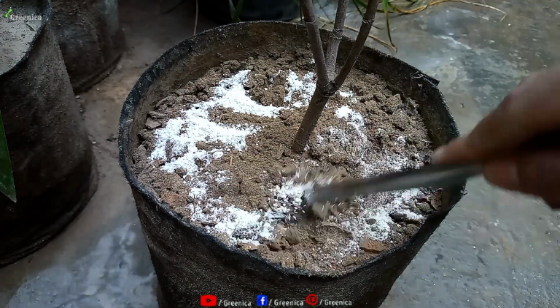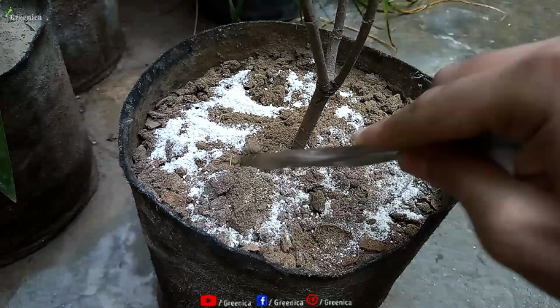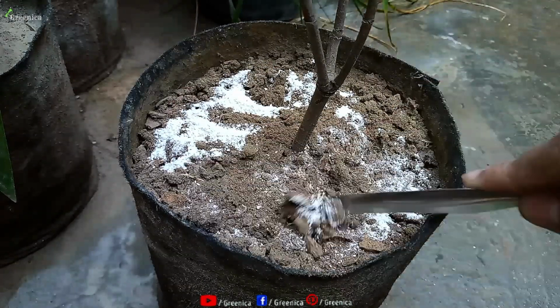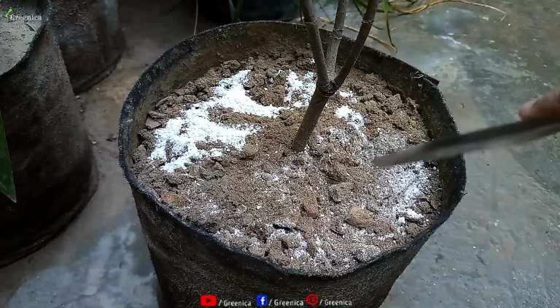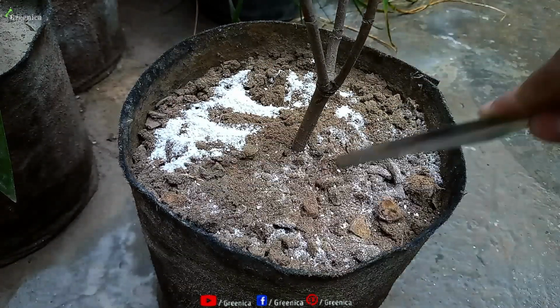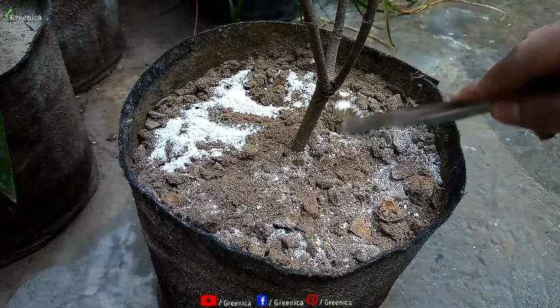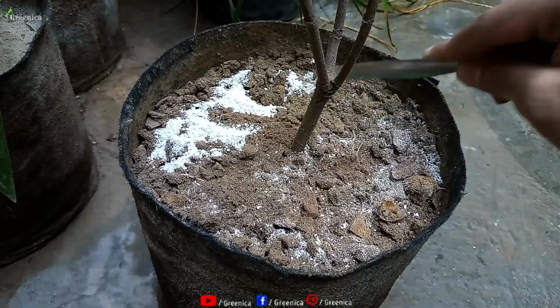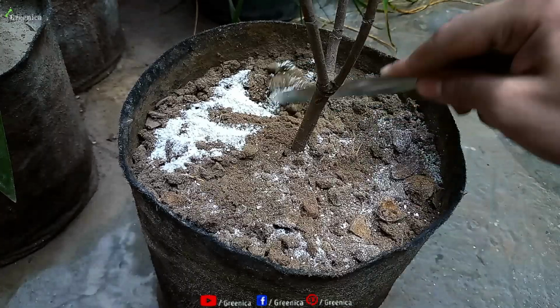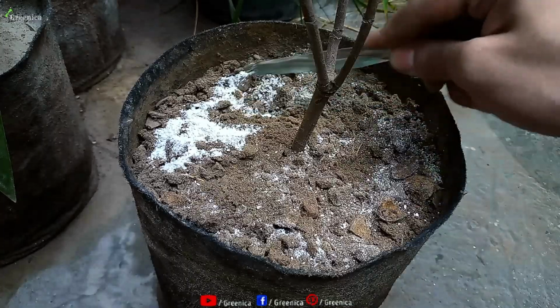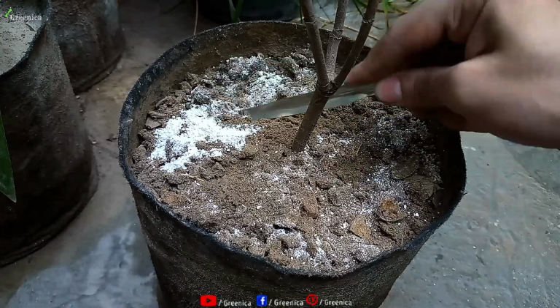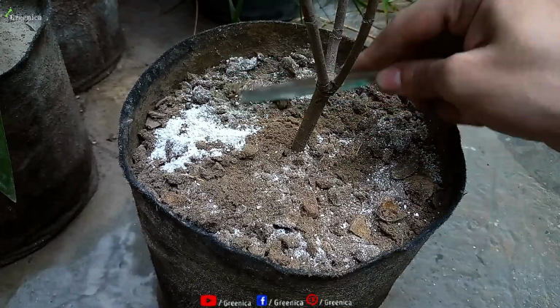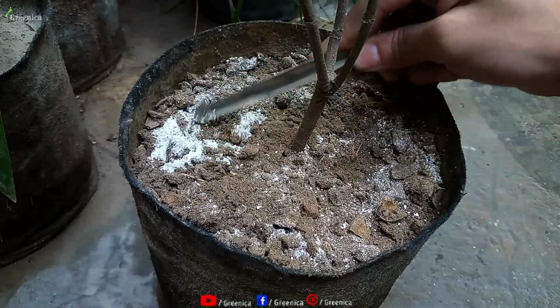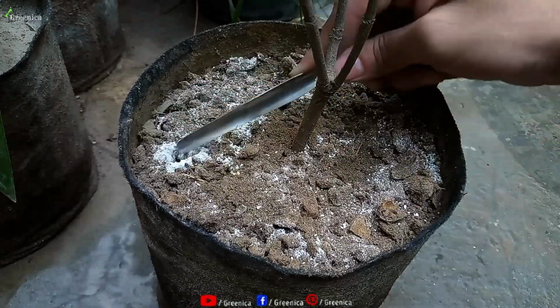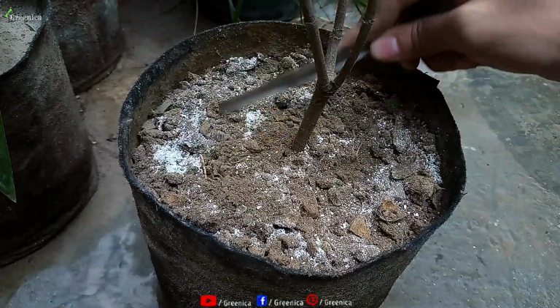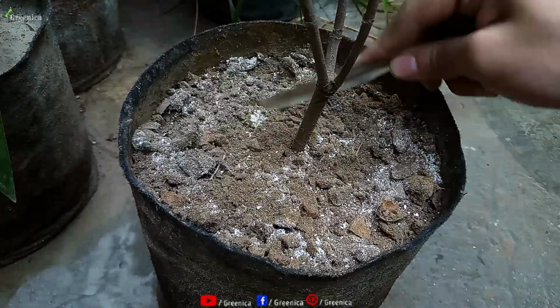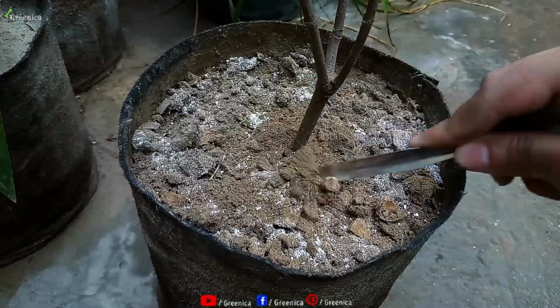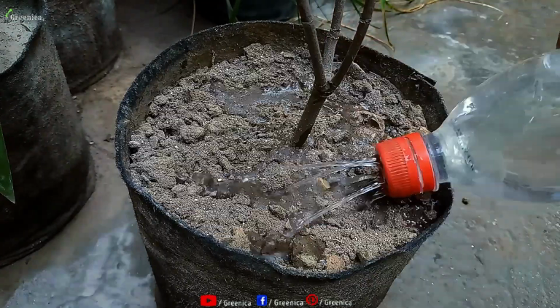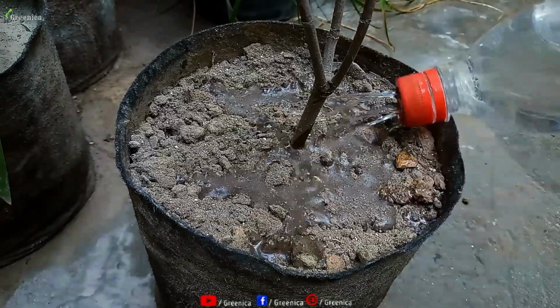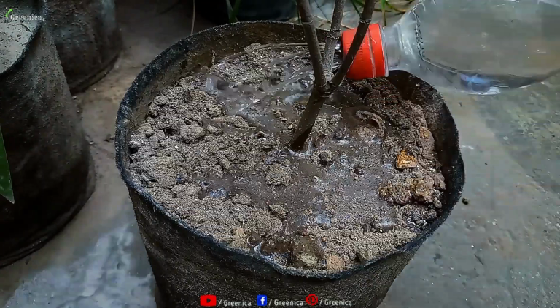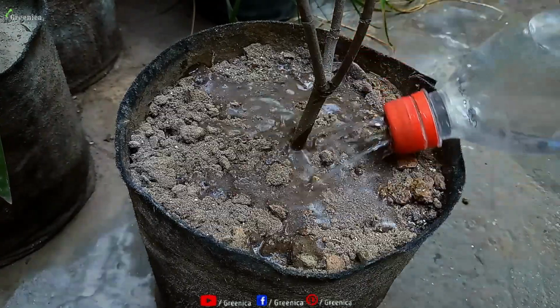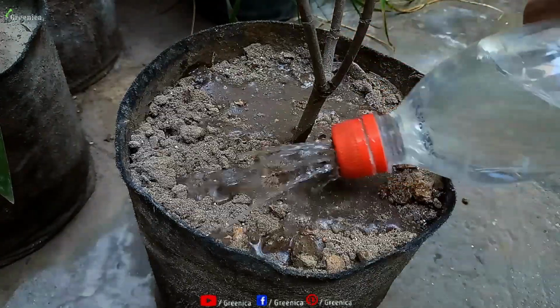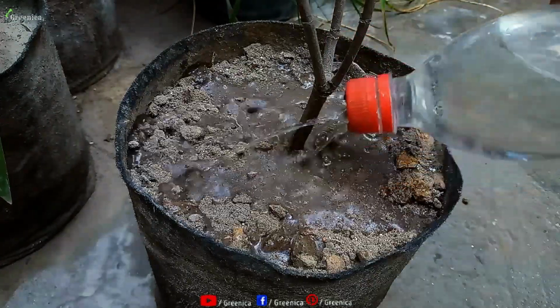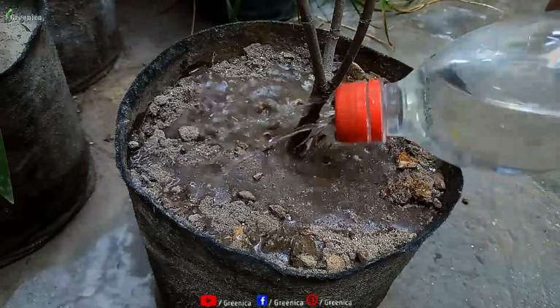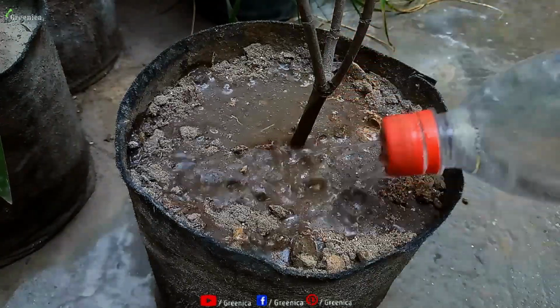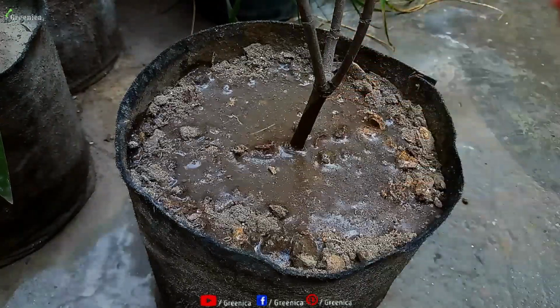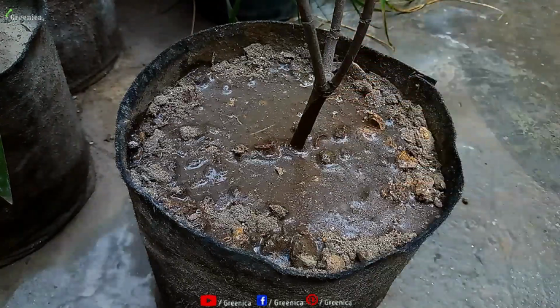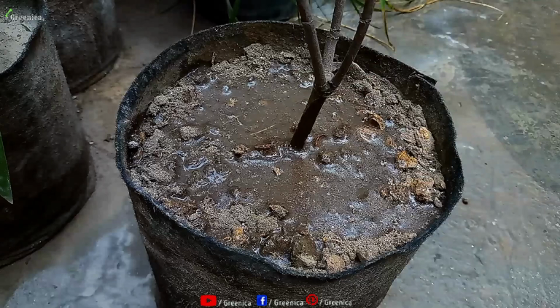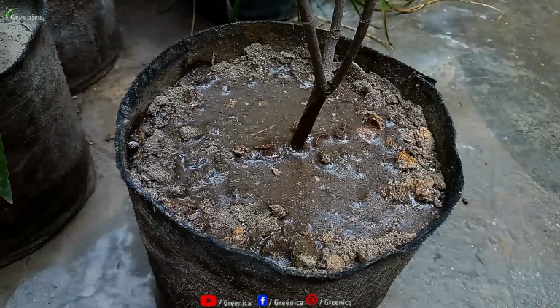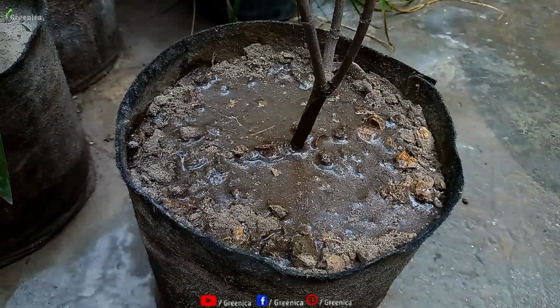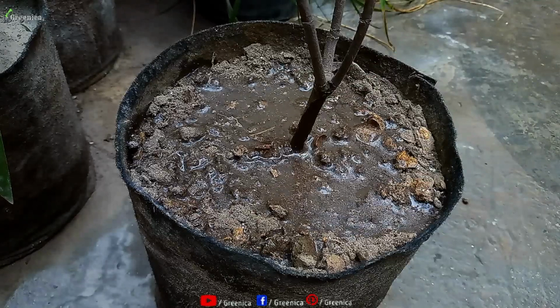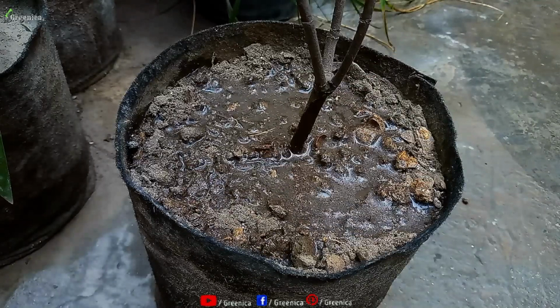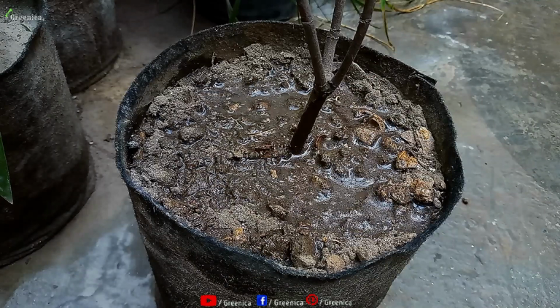Around one tablespoon is enough for a 10 to 12 inch pot. Try to be a little away from the main trunk. Mix well and water frequently. You can do this once a month and remember it's a supplement, not a complete fertilizer.